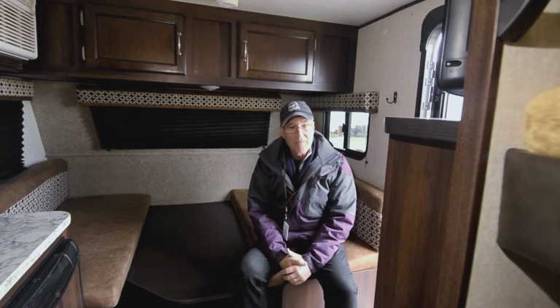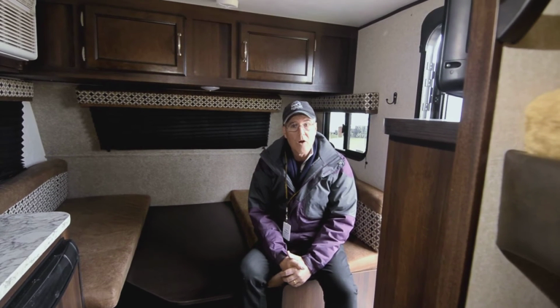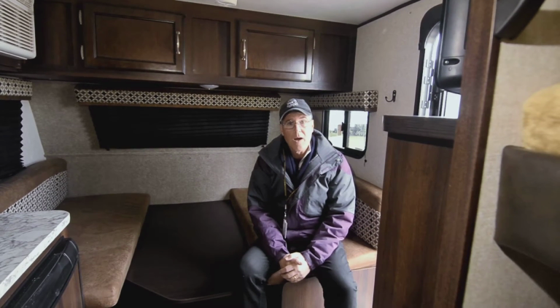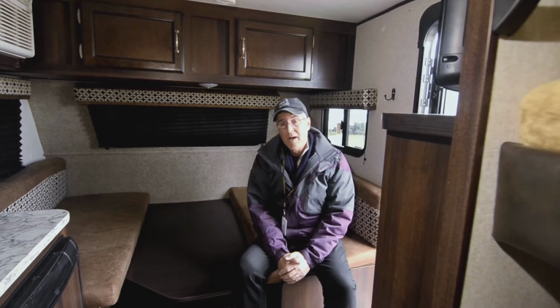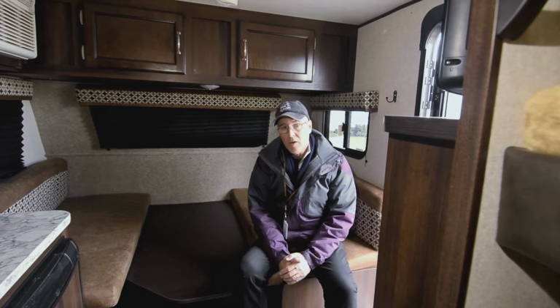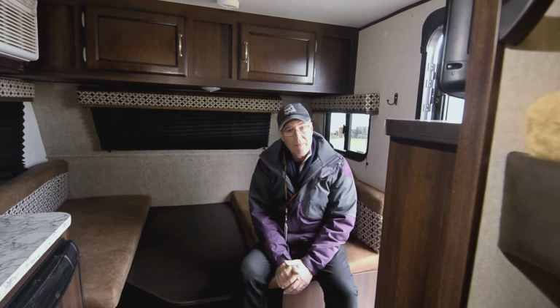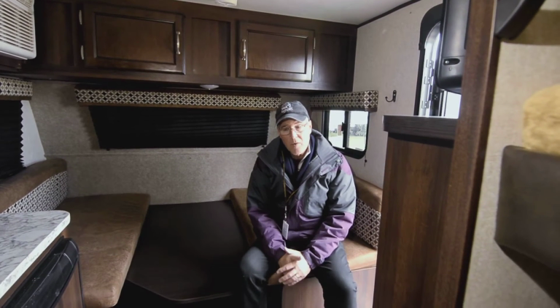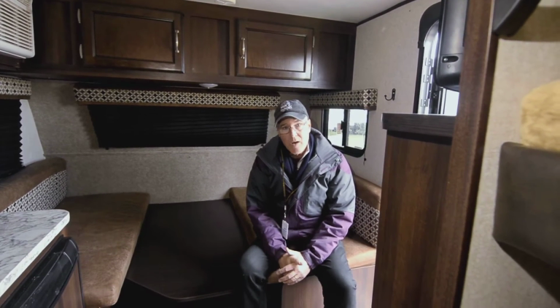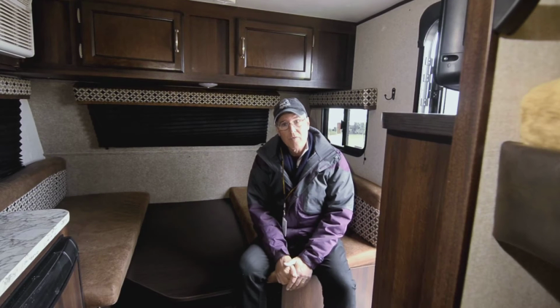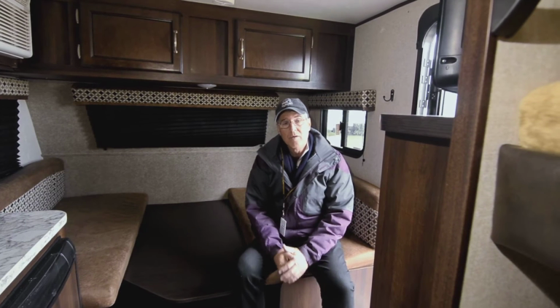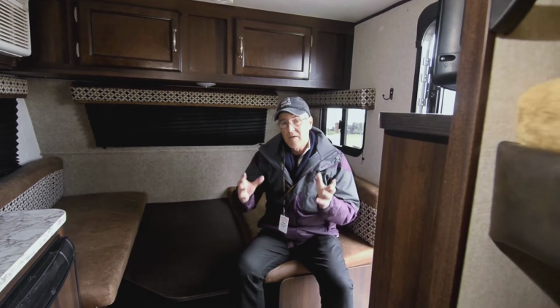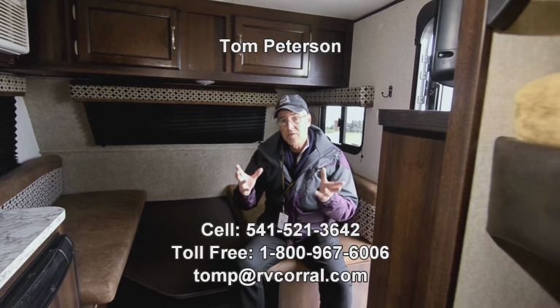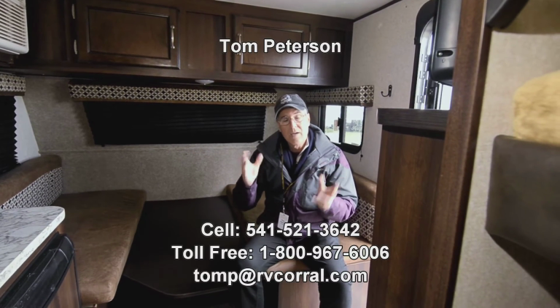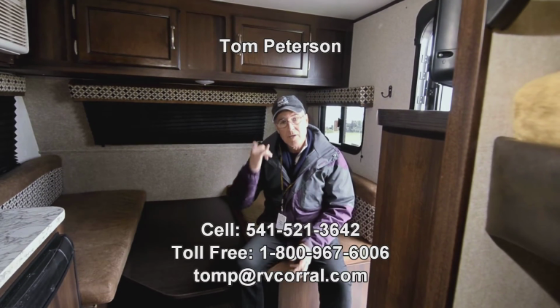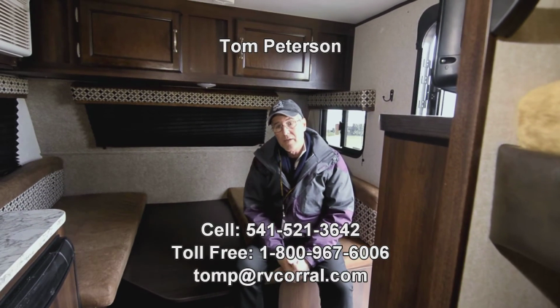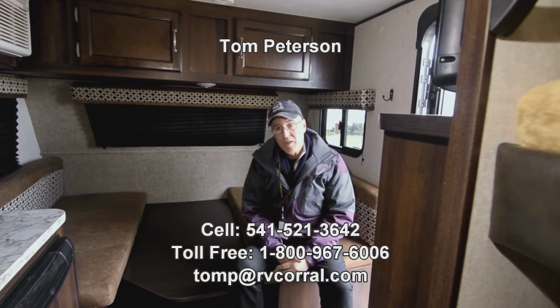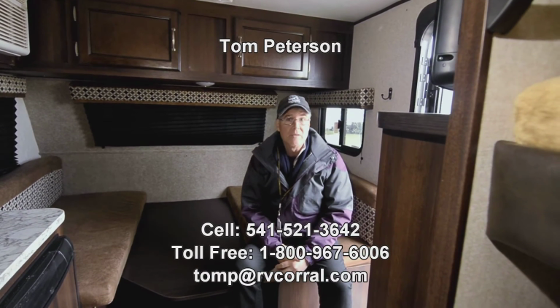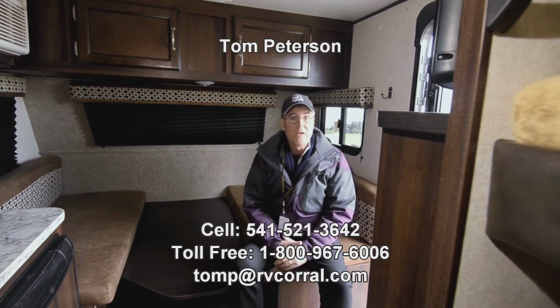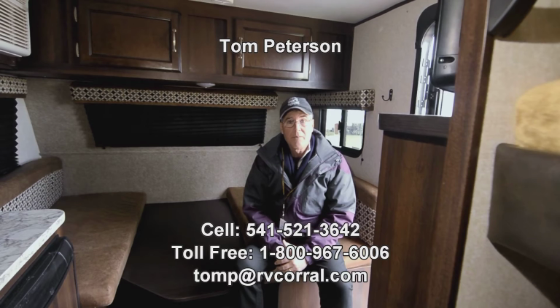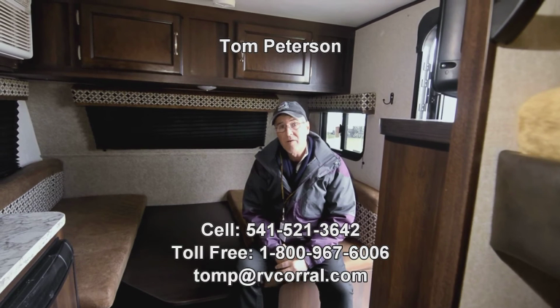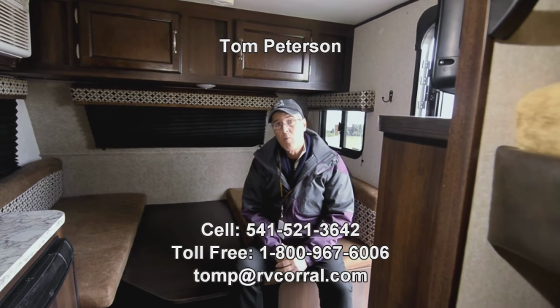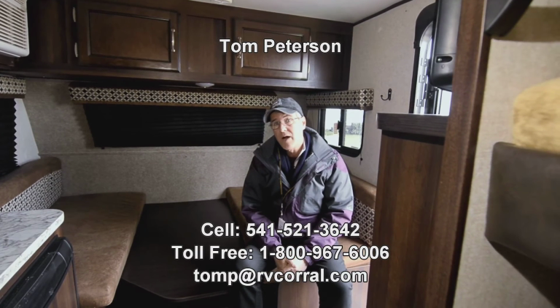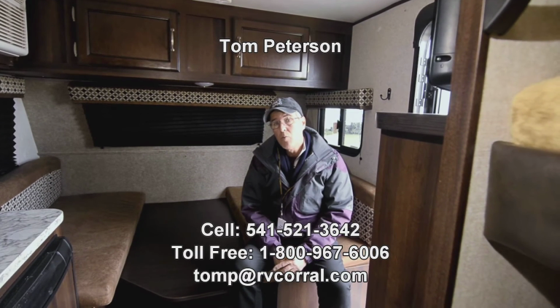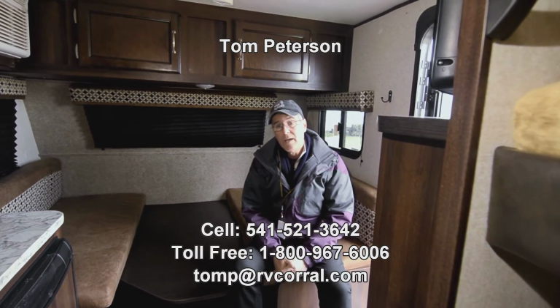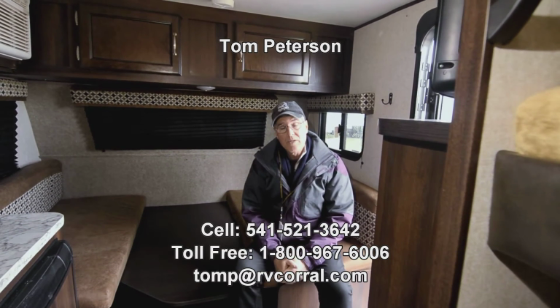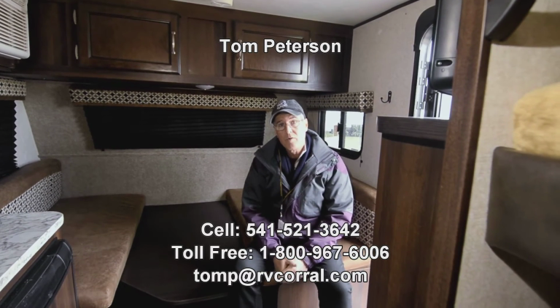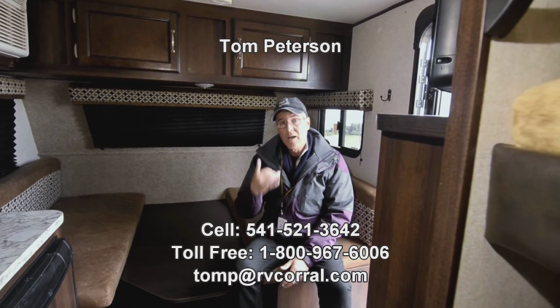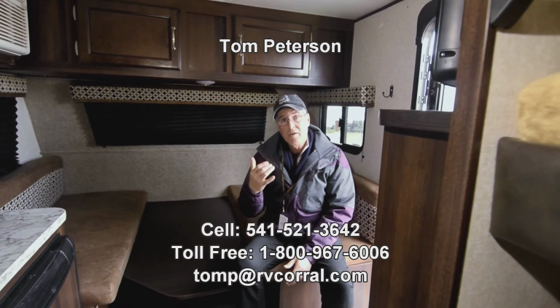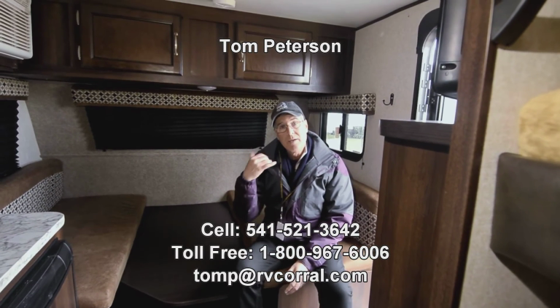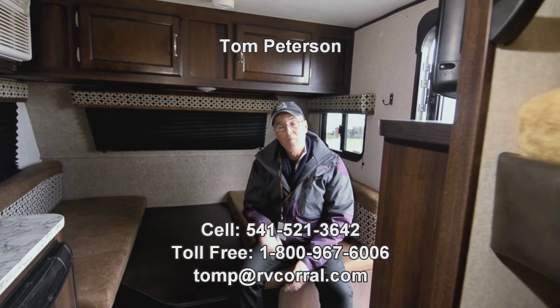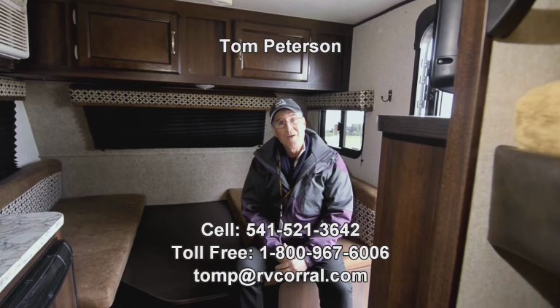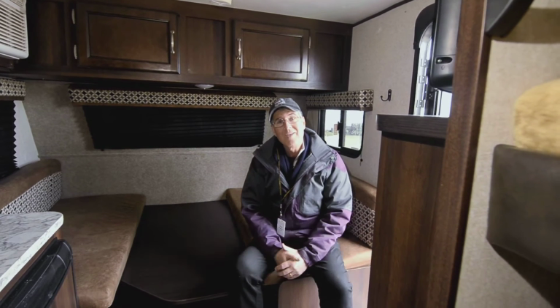If you have any questions on this or anything else here at RV Corral, I've been doing this a long time. RV Corral has been around for over 32 years. Give me a call — Tom Peterson, 541-521-3642. I'd love to talk to you and hope you're having a great day.